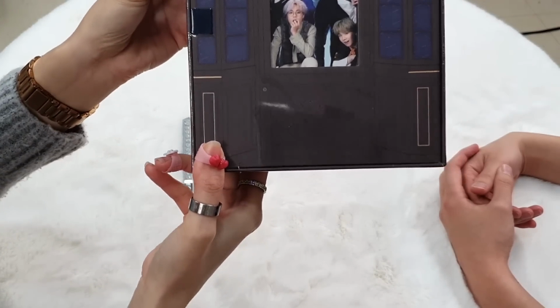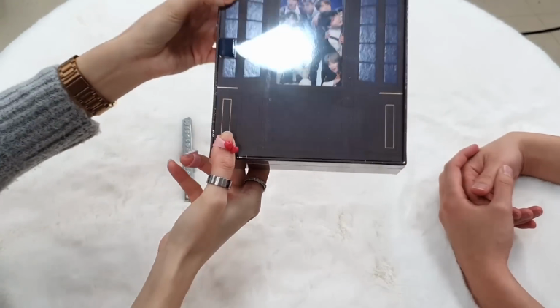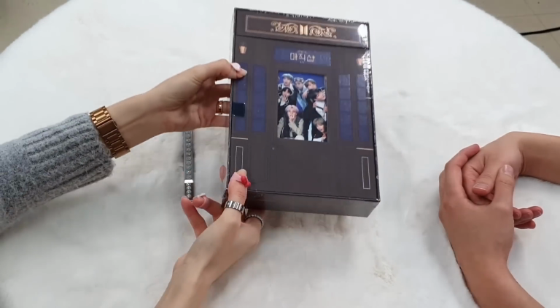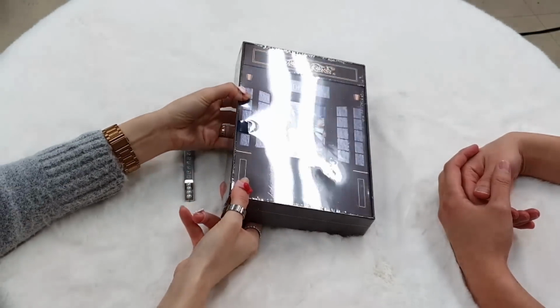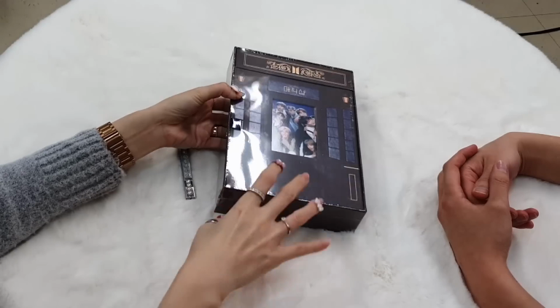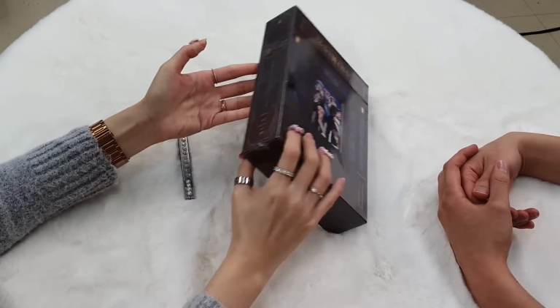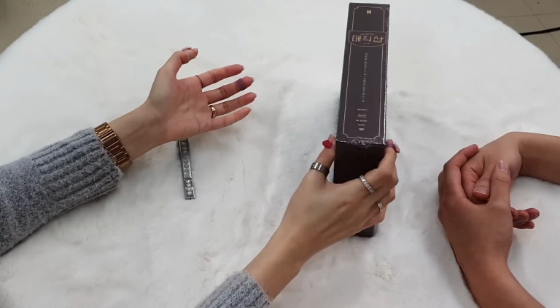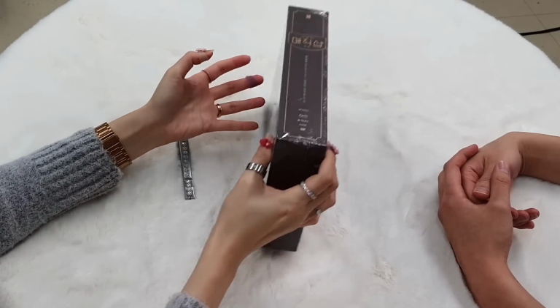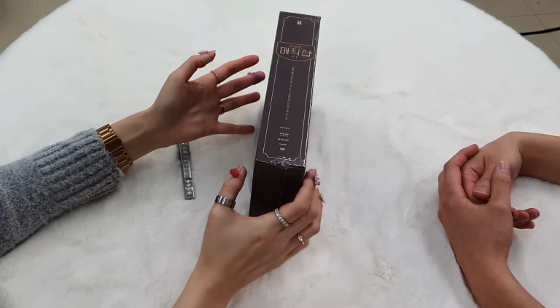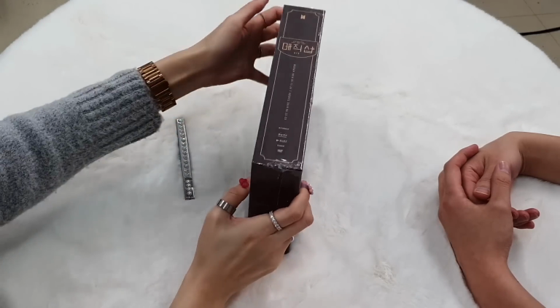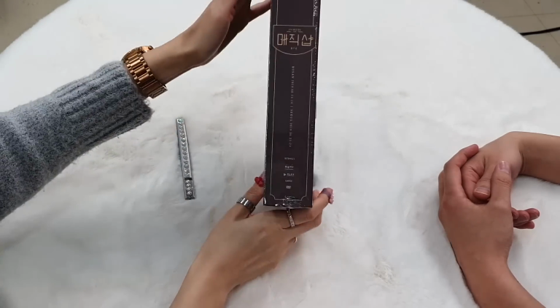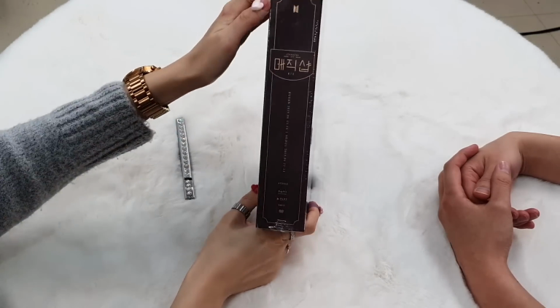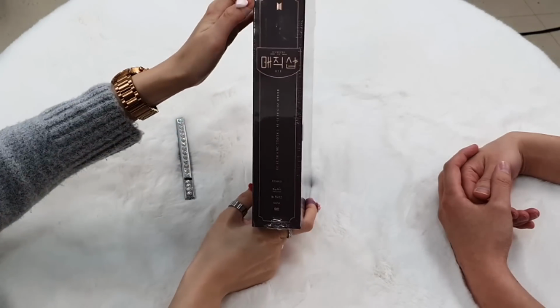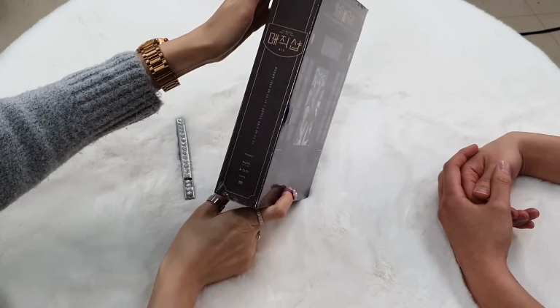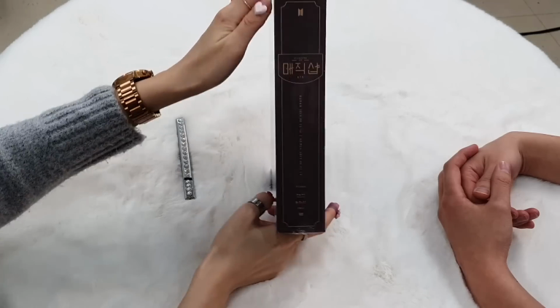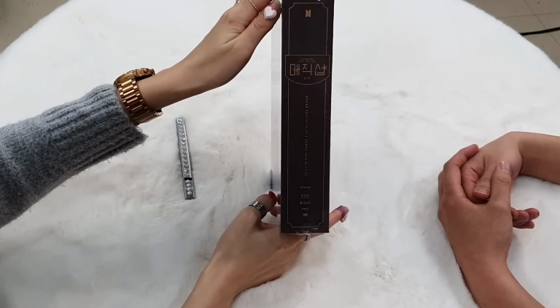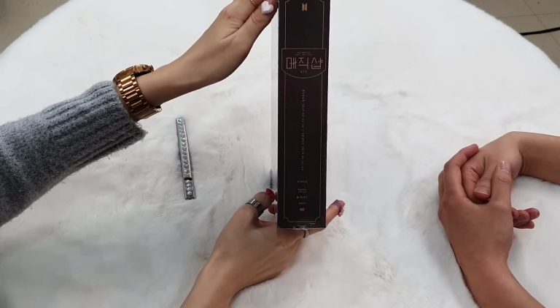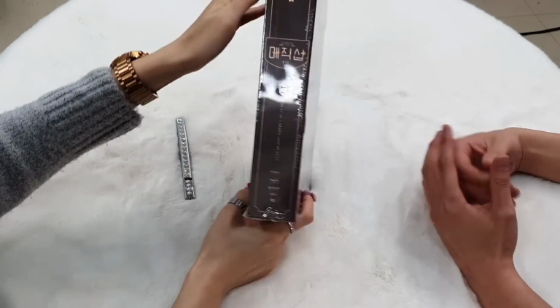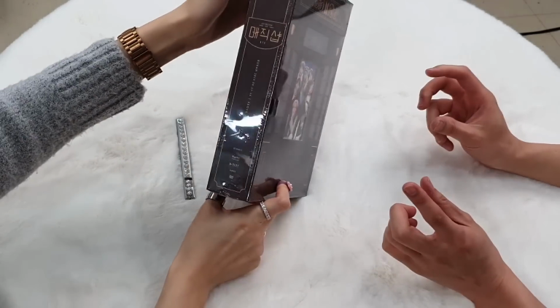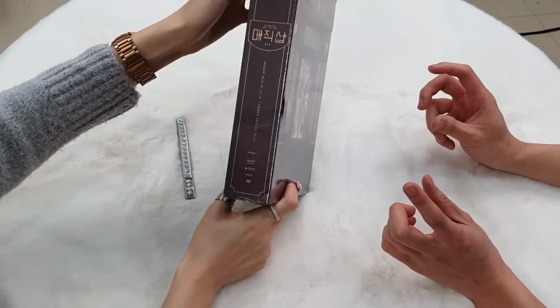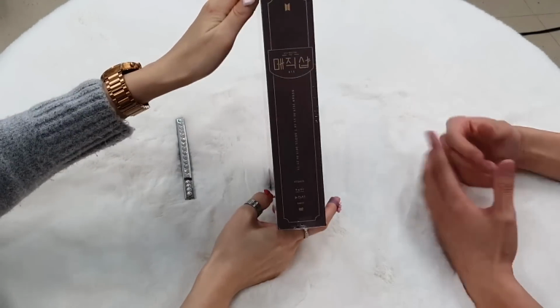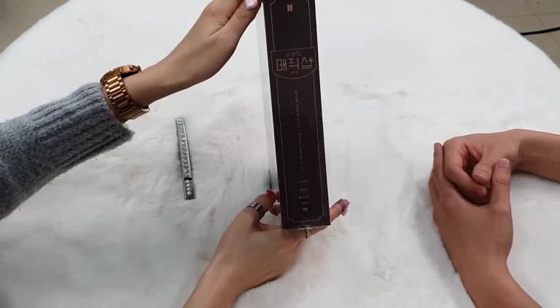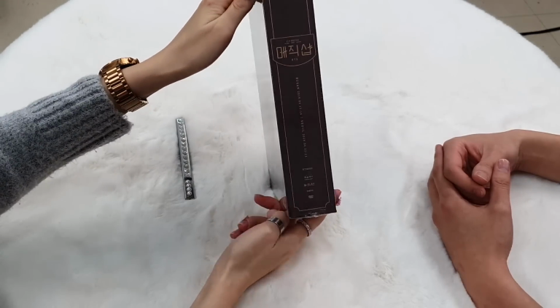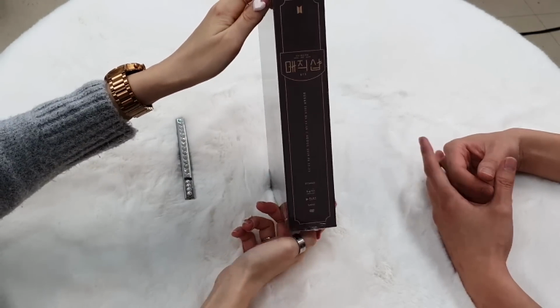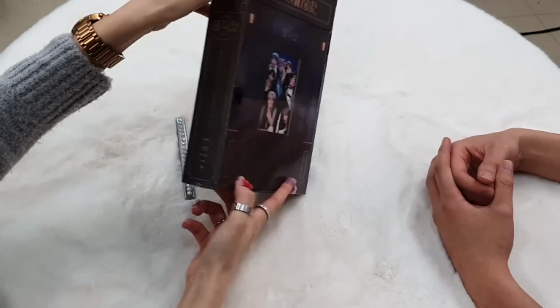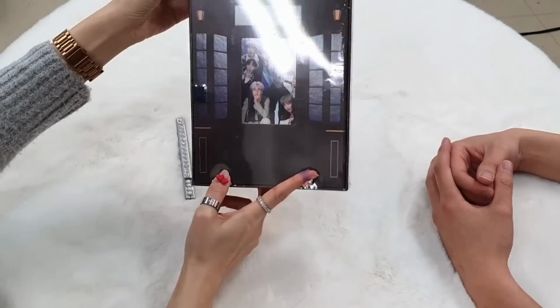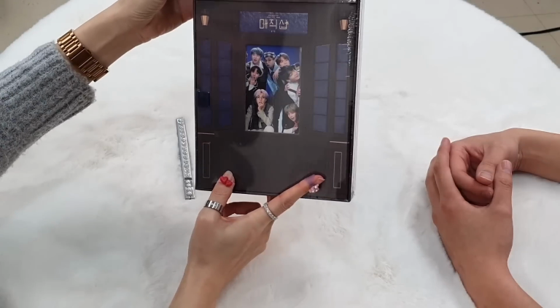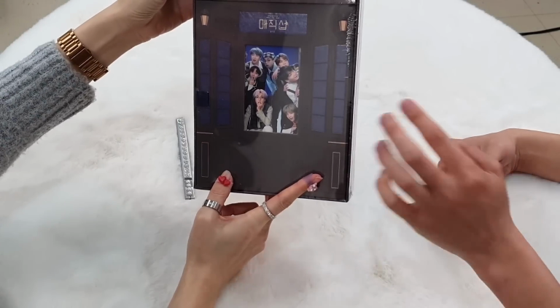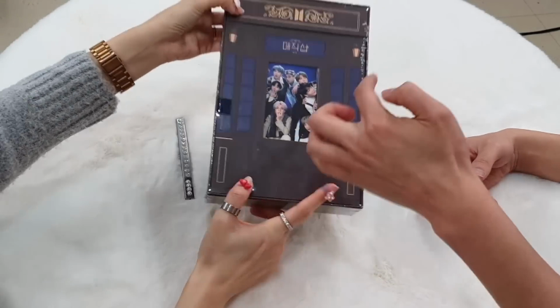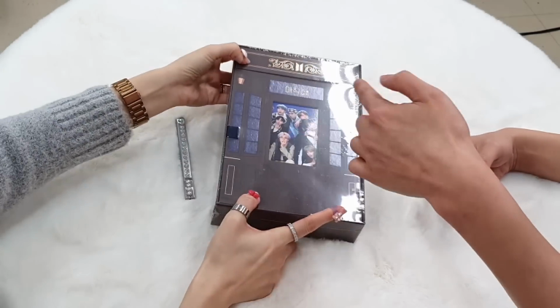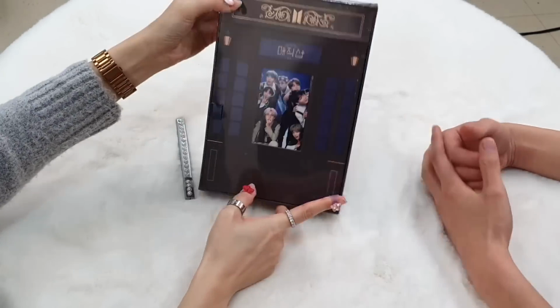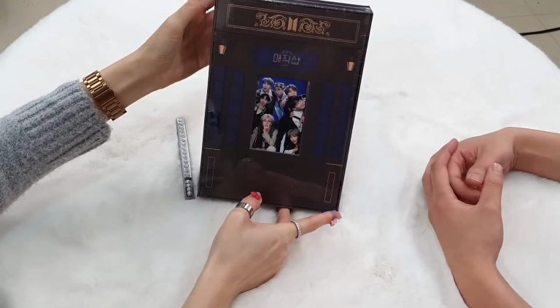Fifth Master. So compared to the last master, it's kind of bigger and thicker. And the cover is very beautiful.